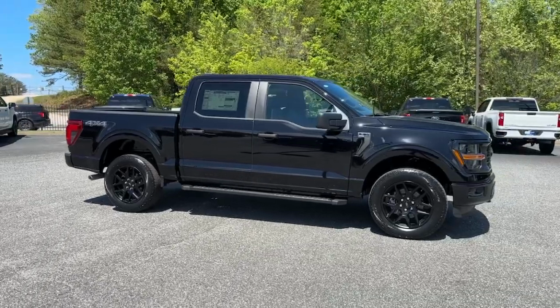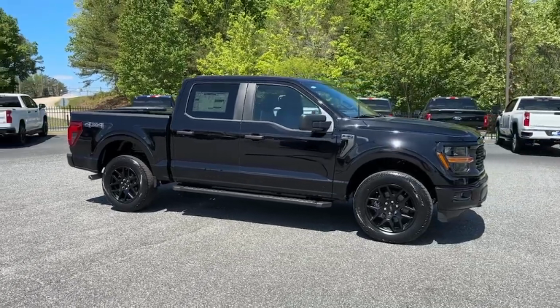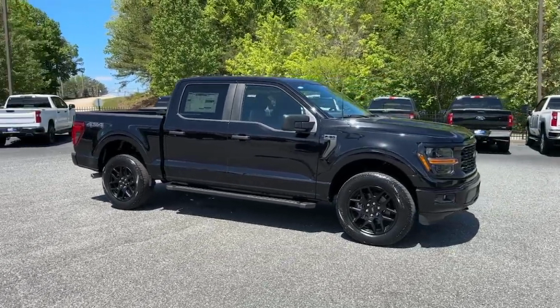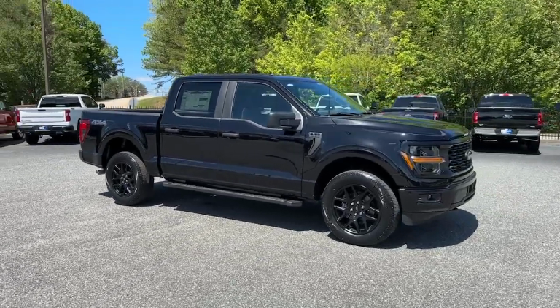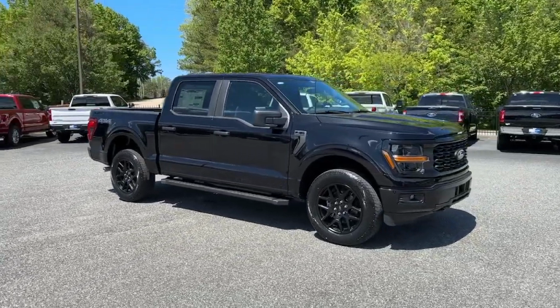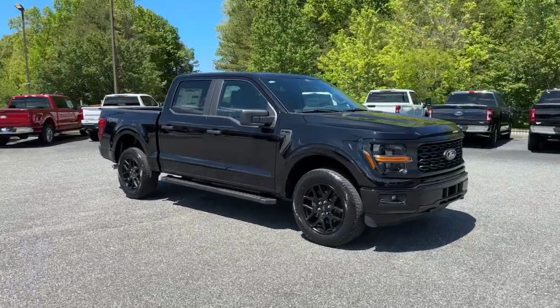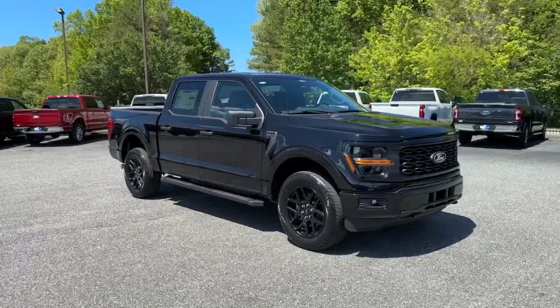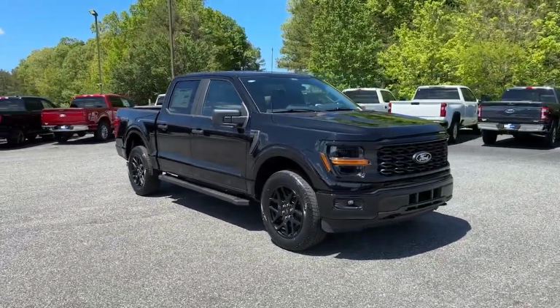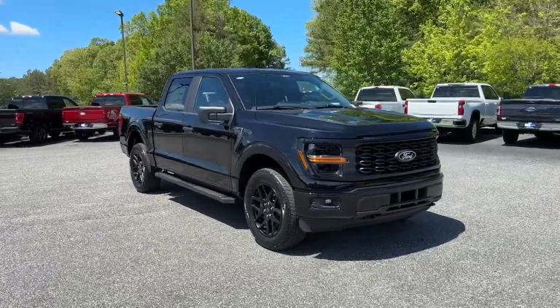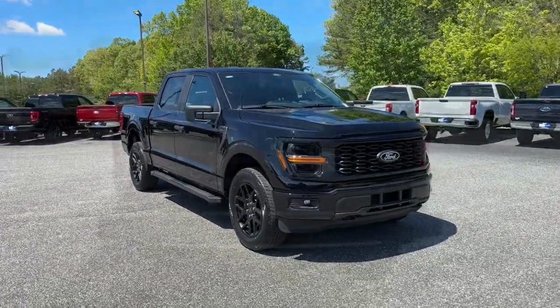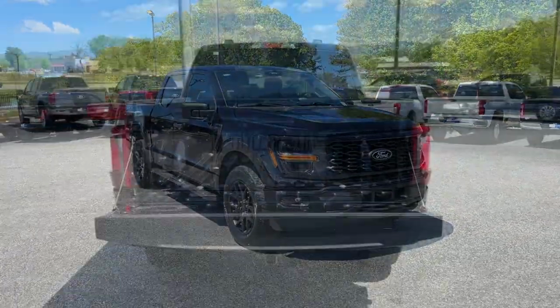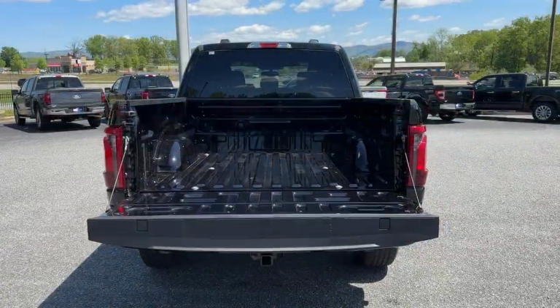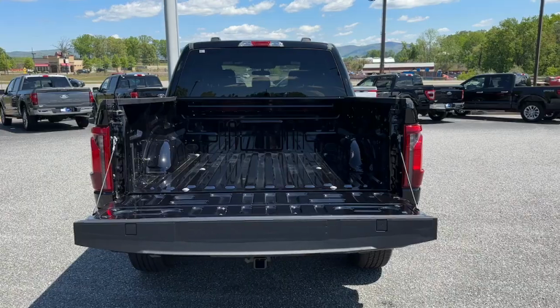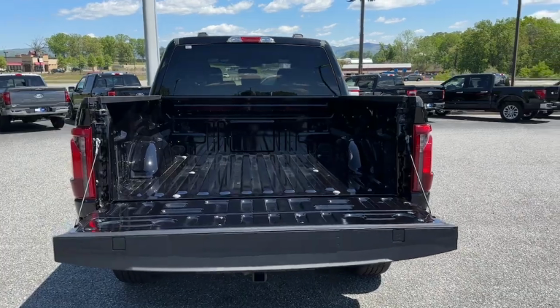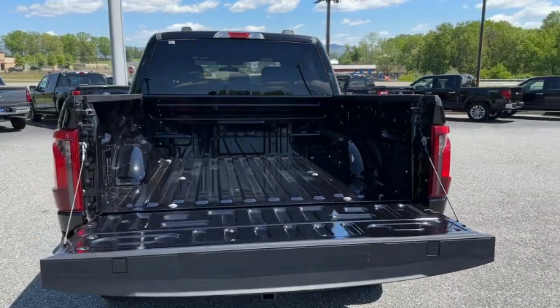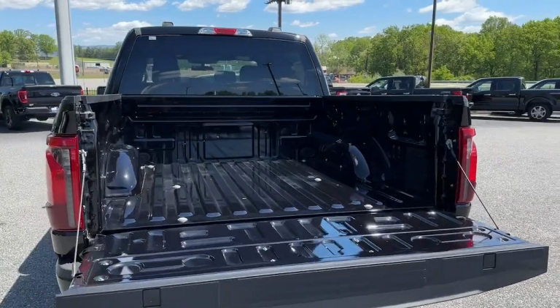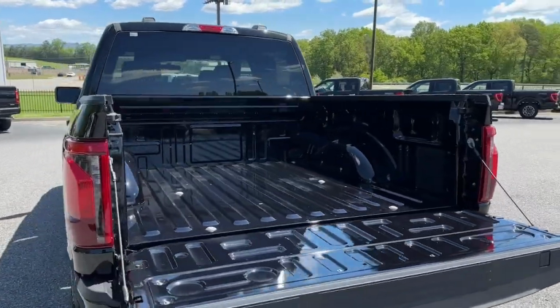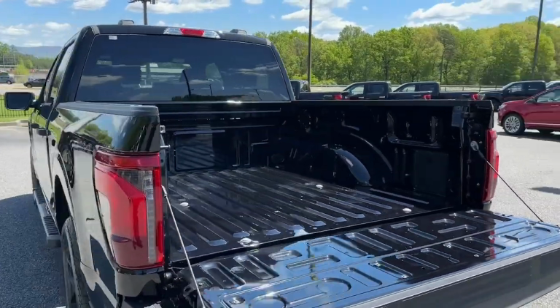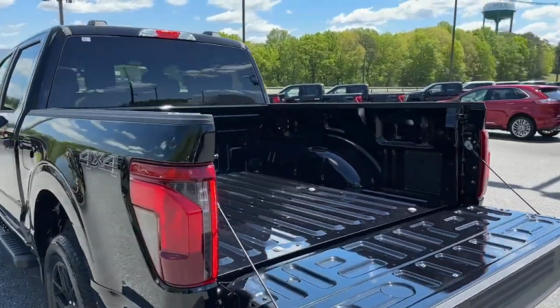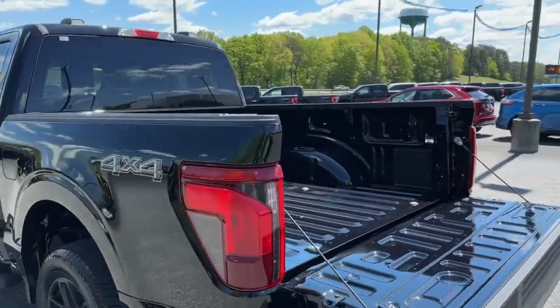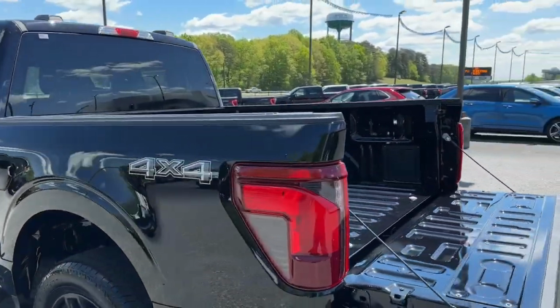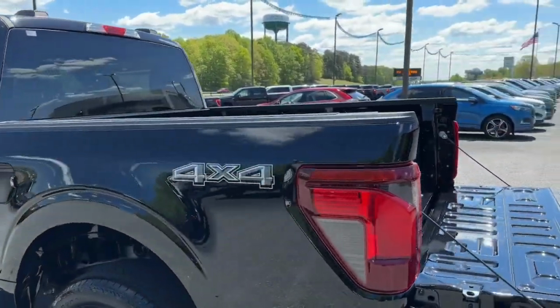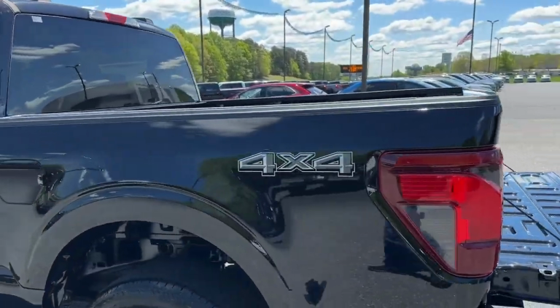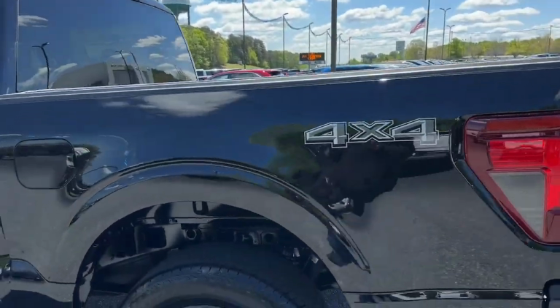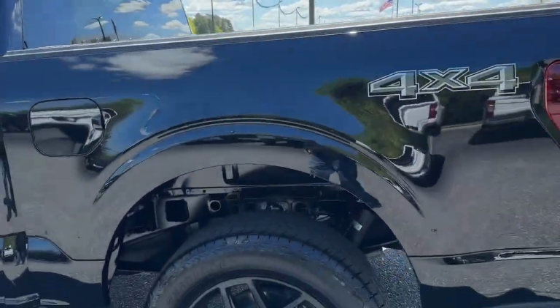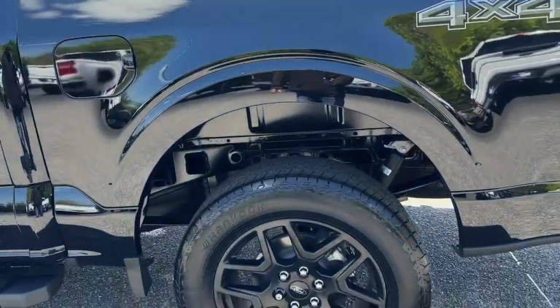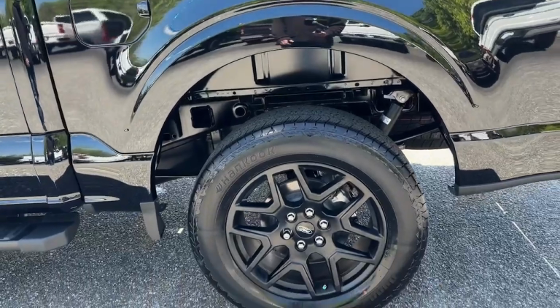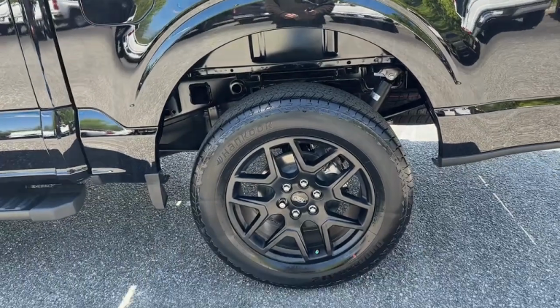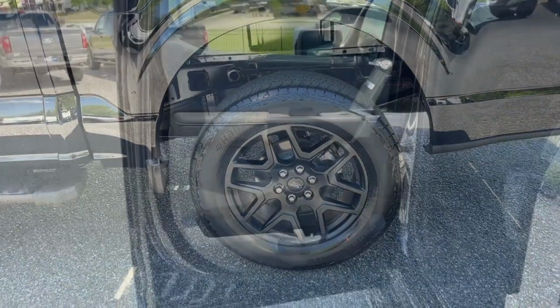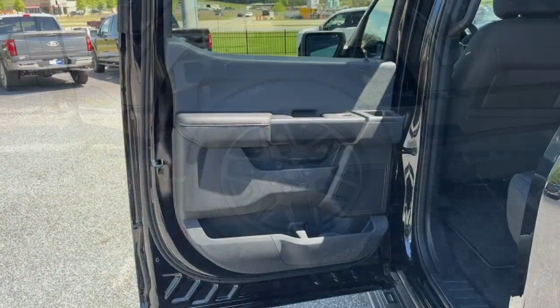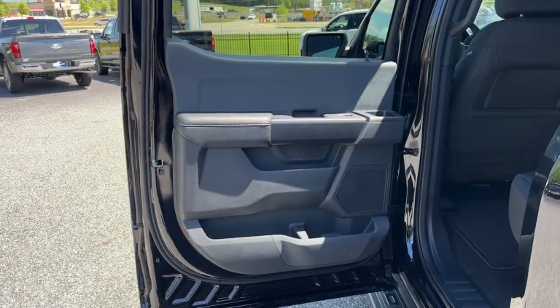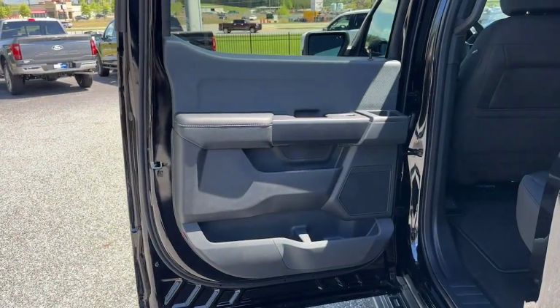Navigation system, keyless entry, heated mirrors, fog lamps, backup camera, satellite radio, electronic stability control, blind spot monitor, Bluetooth connection, aluminum wheels.